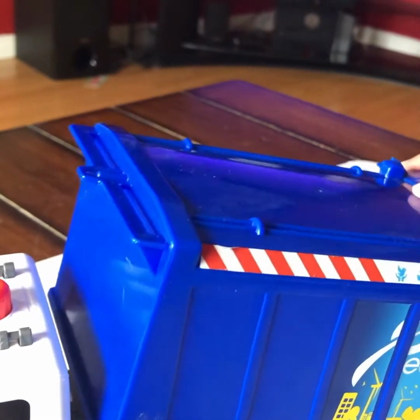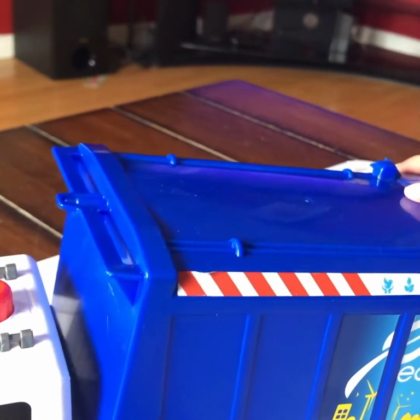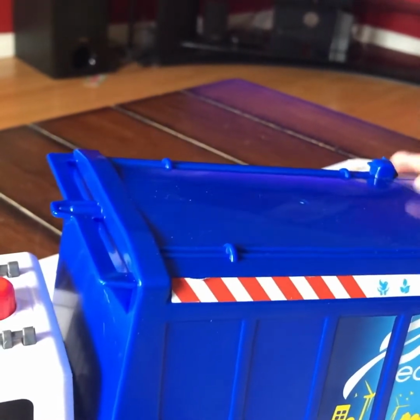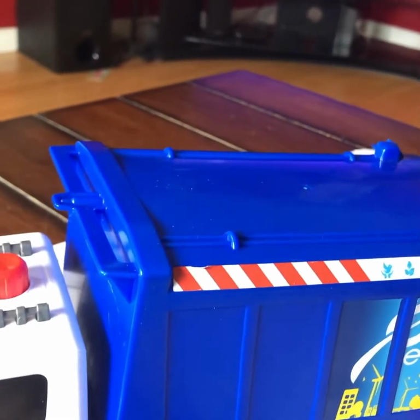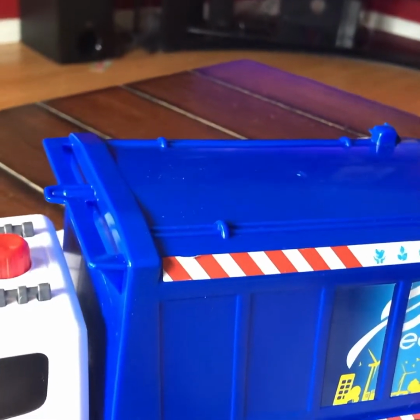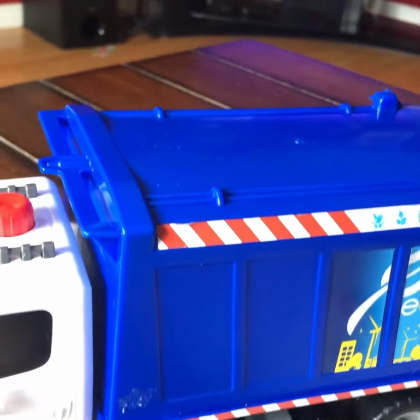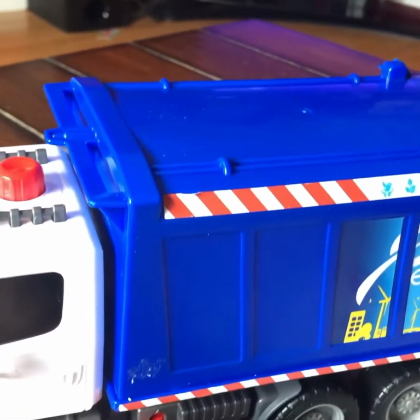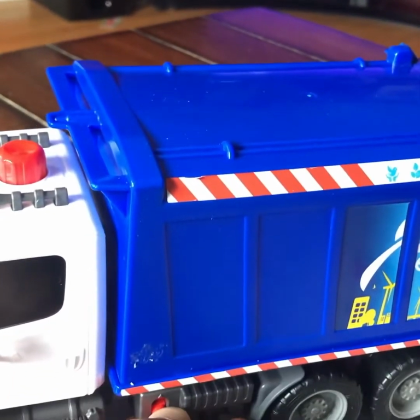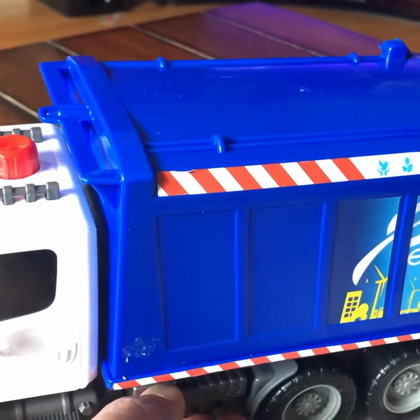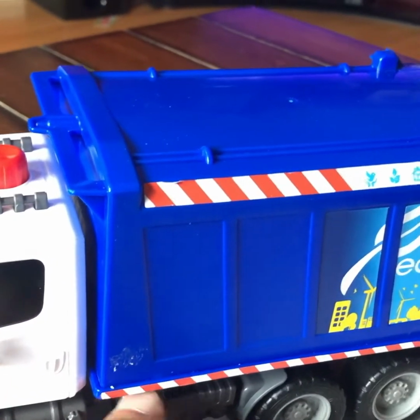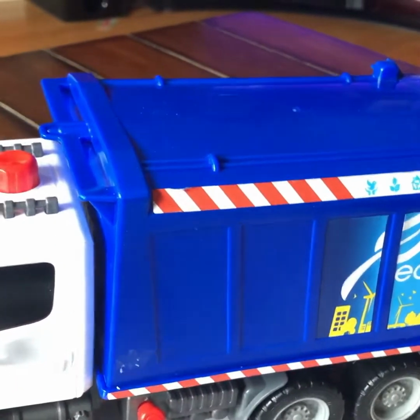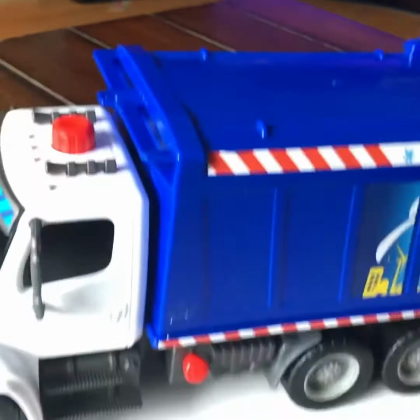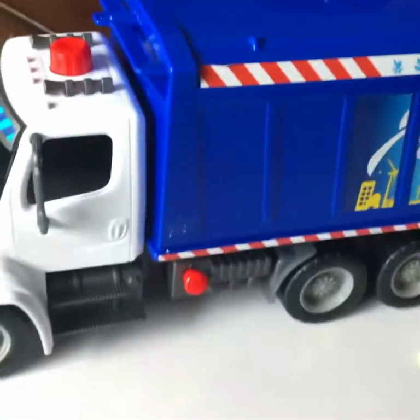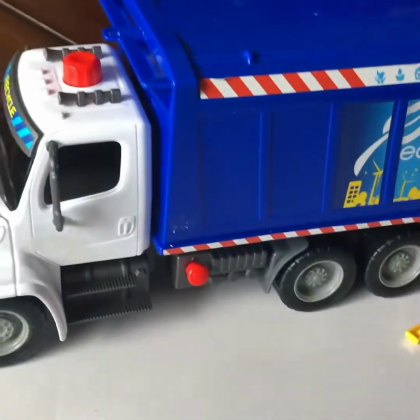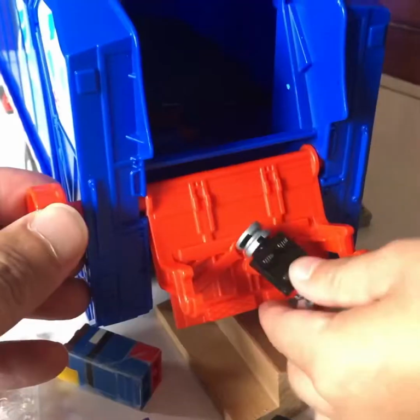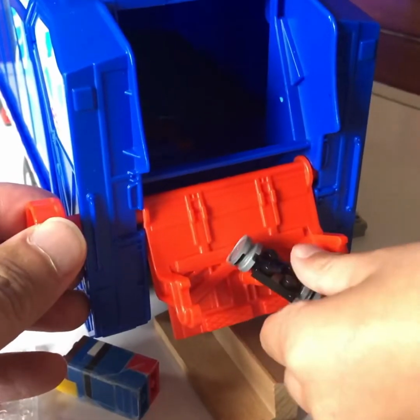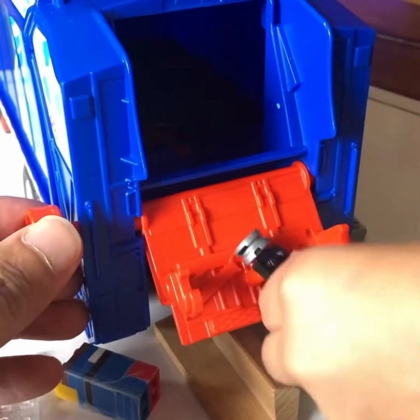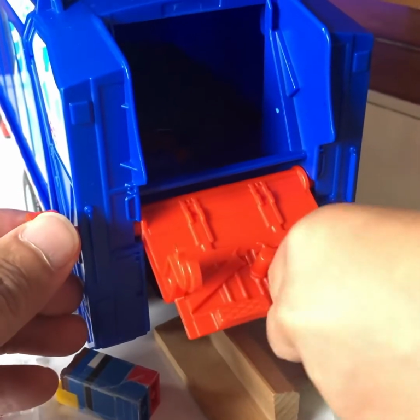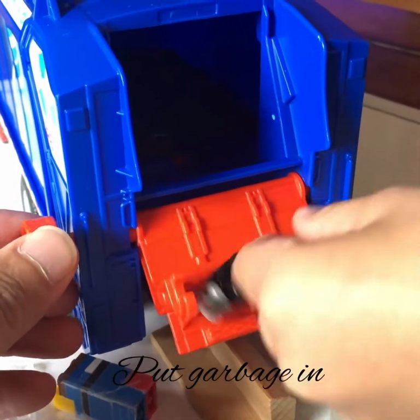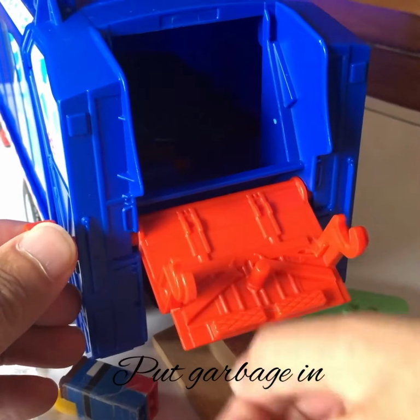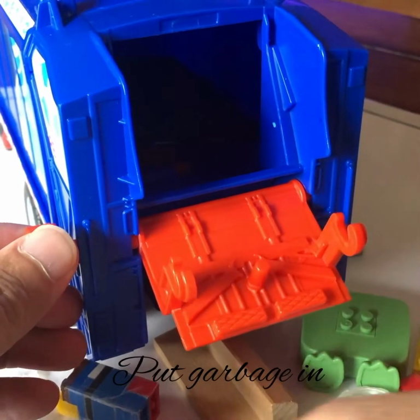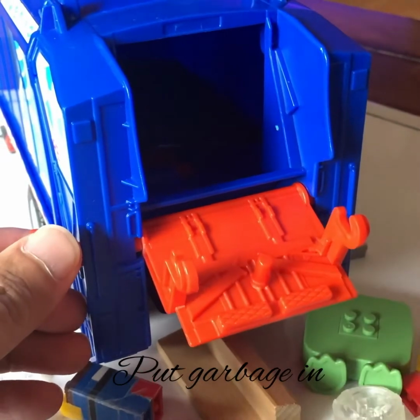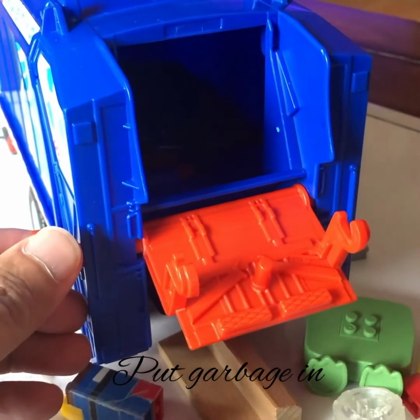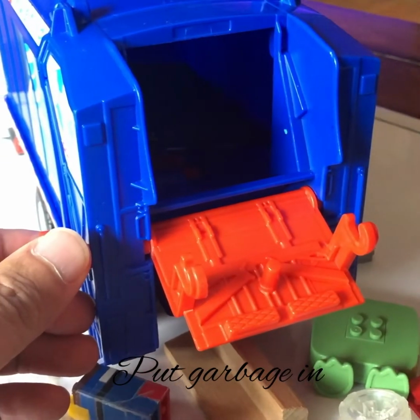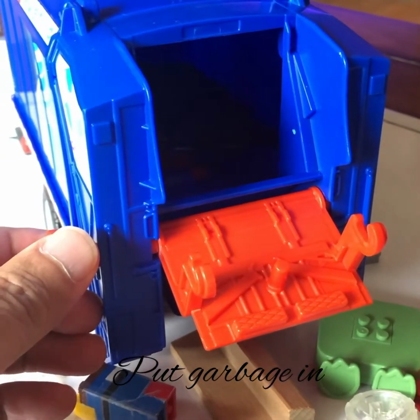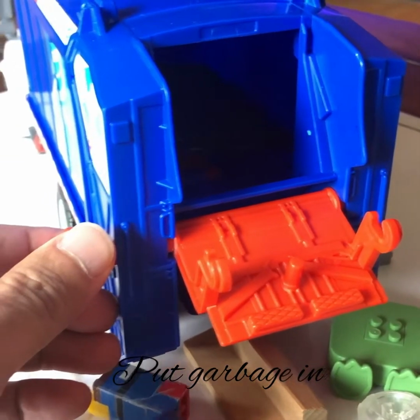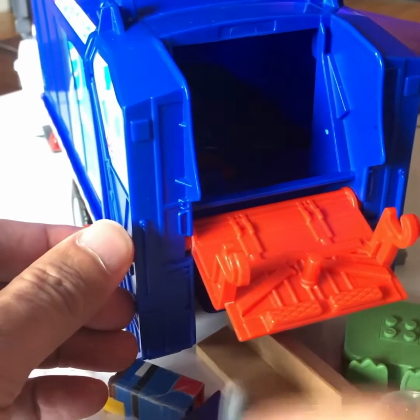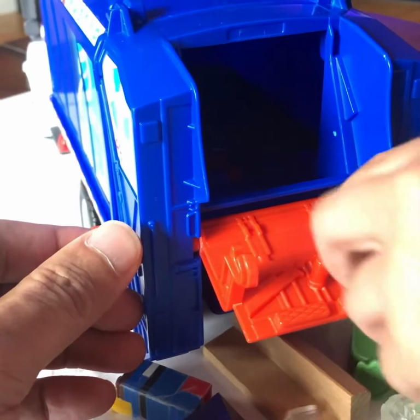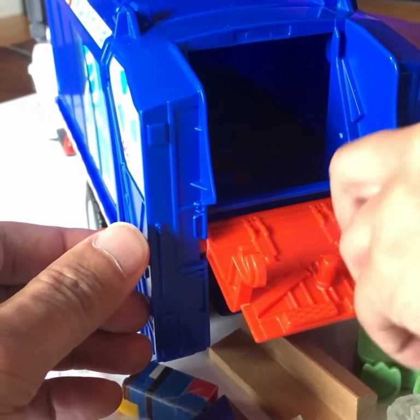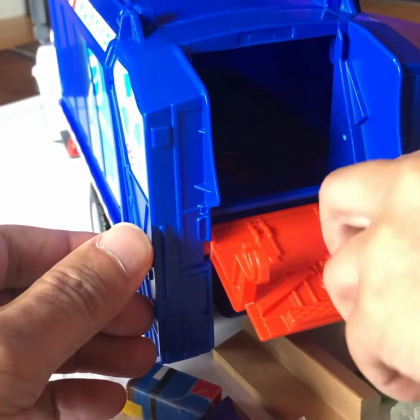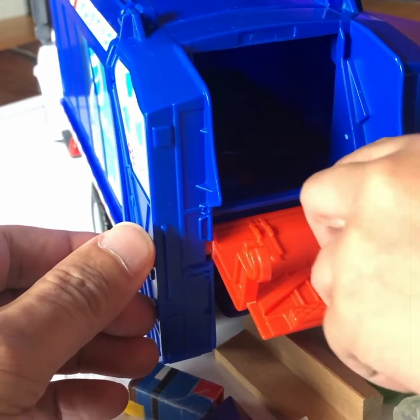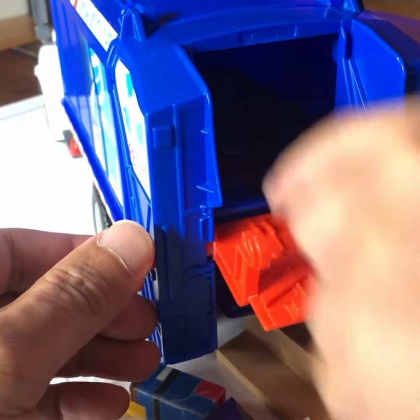You see? So now it's moving by itself. So it's putting garbage in — we're putting garbage inside.